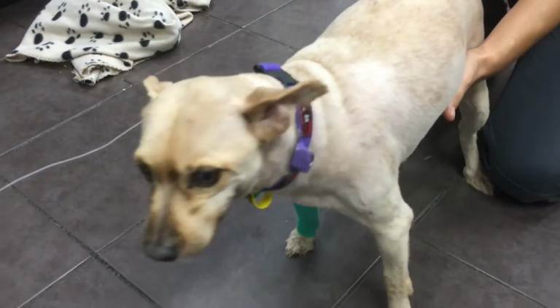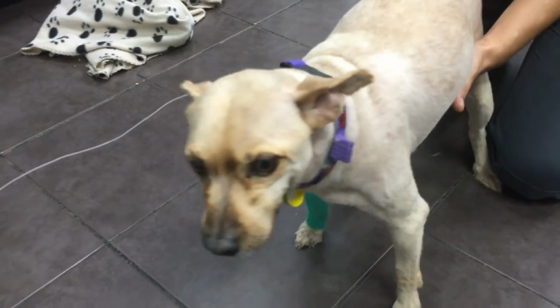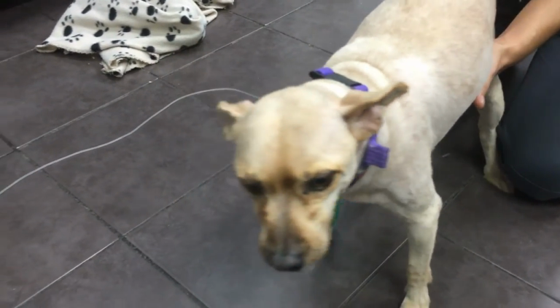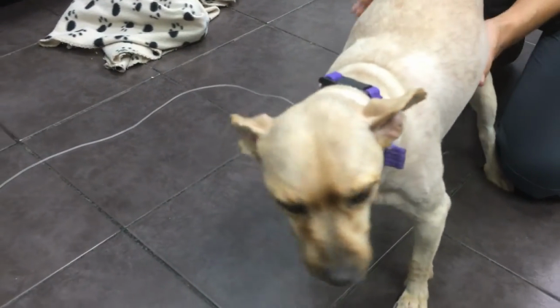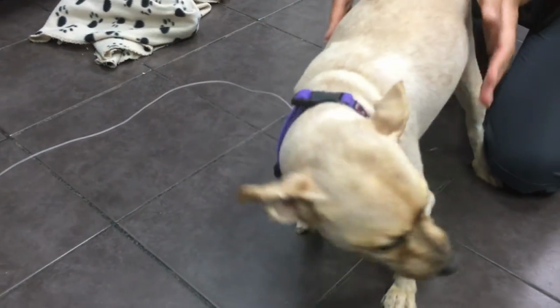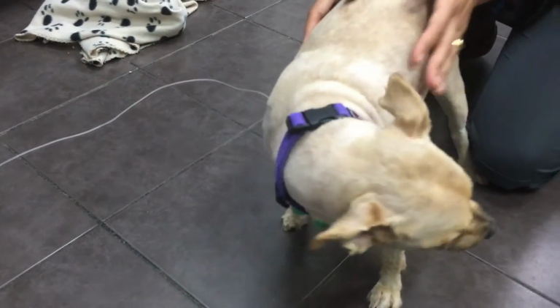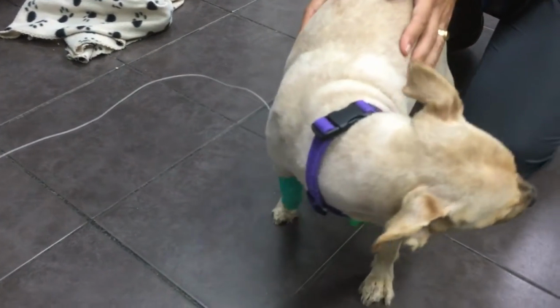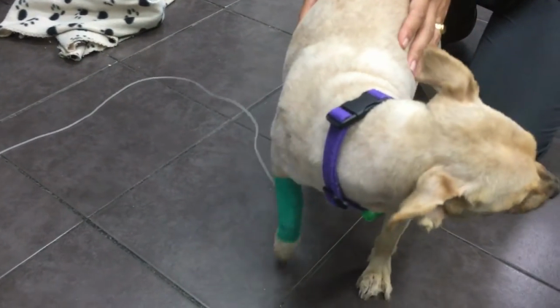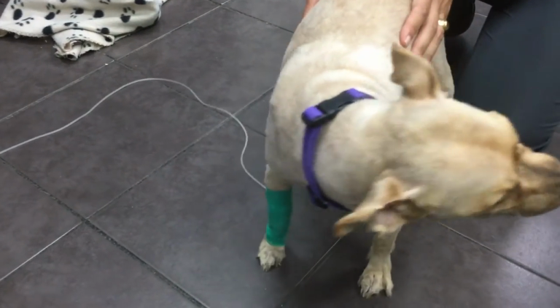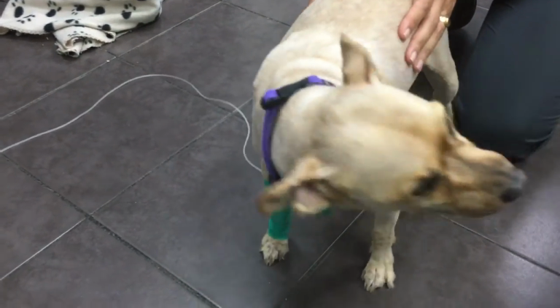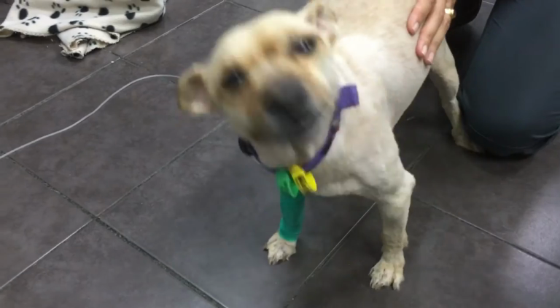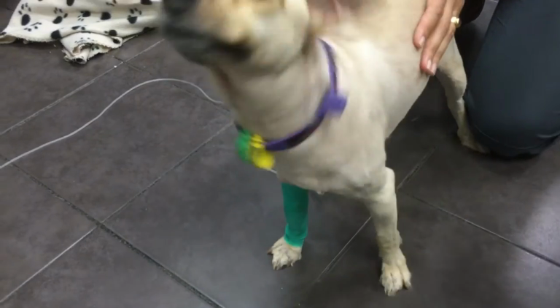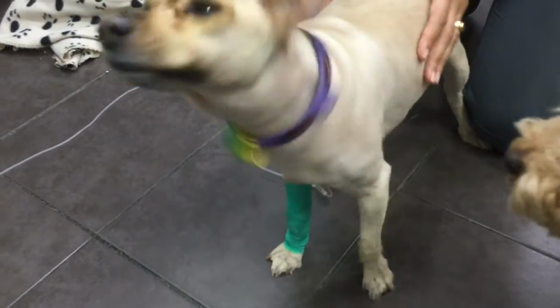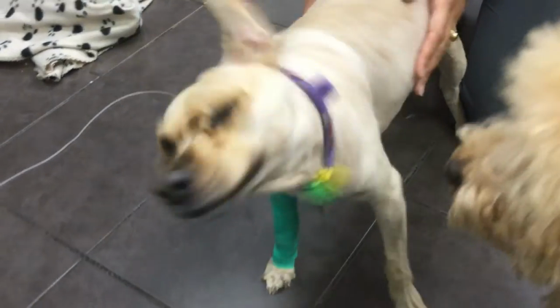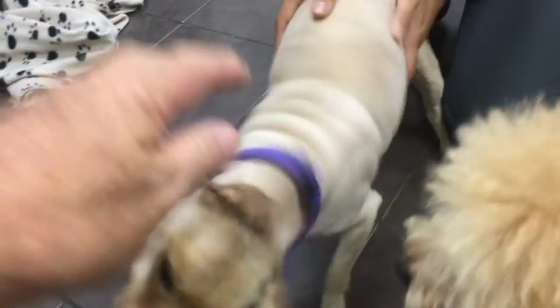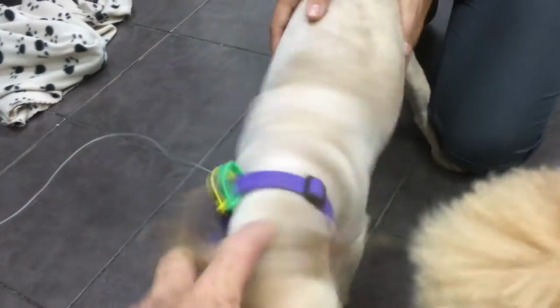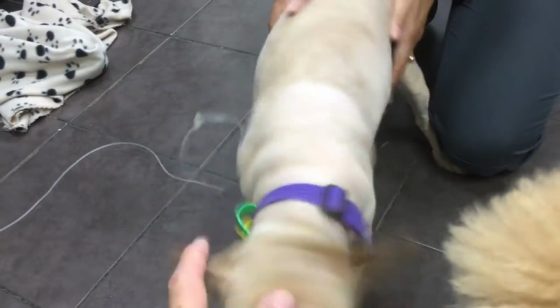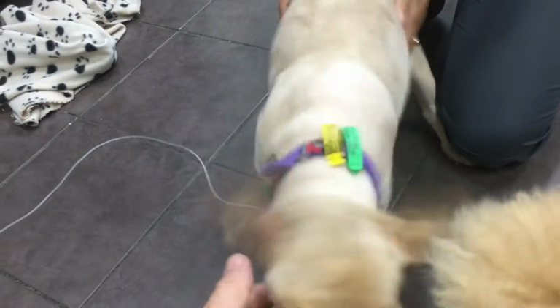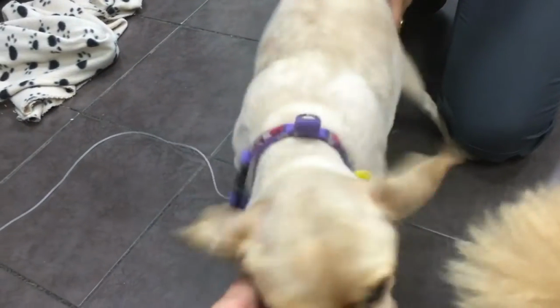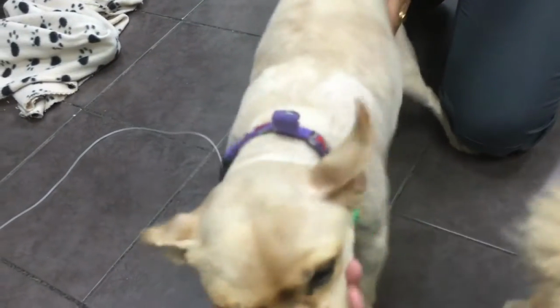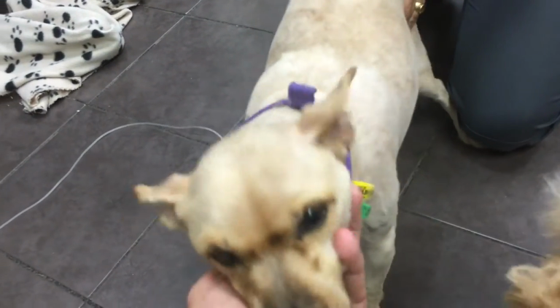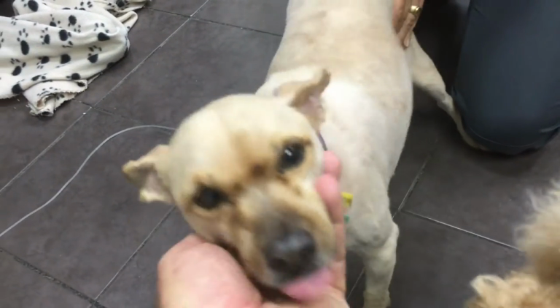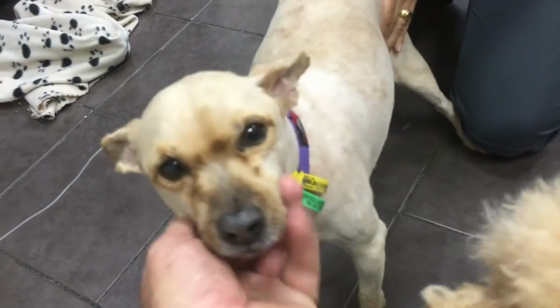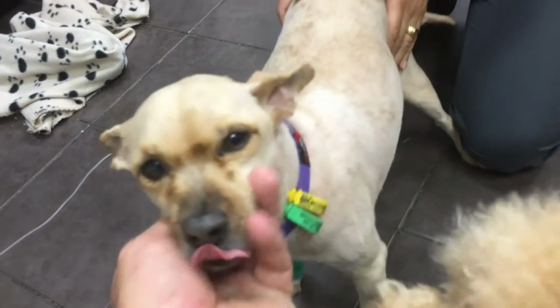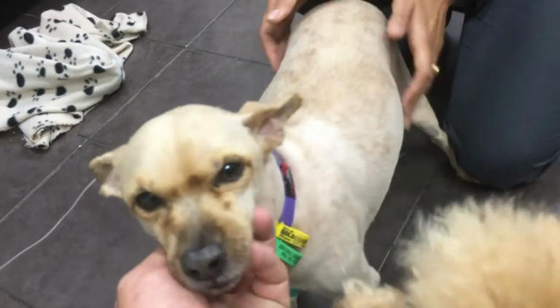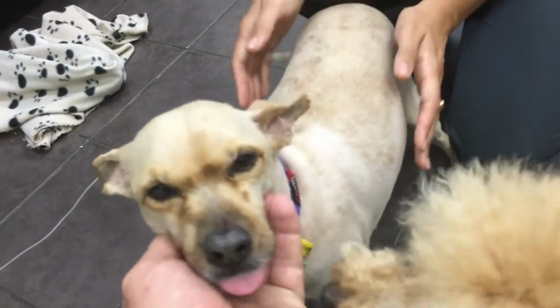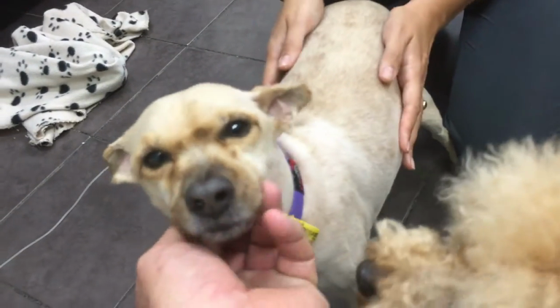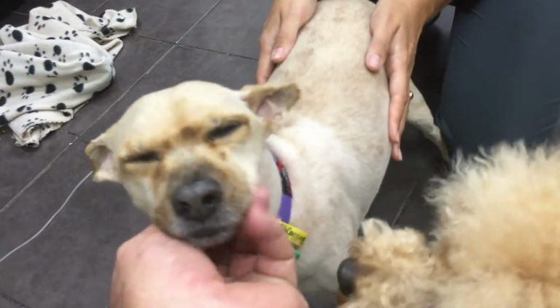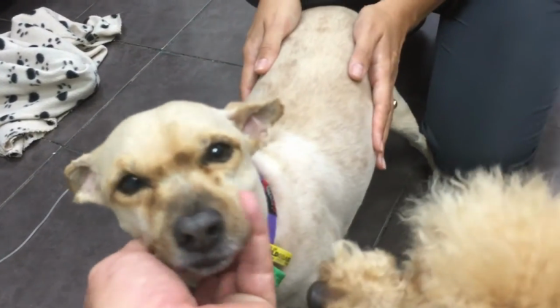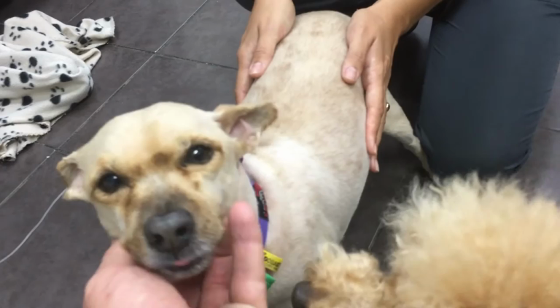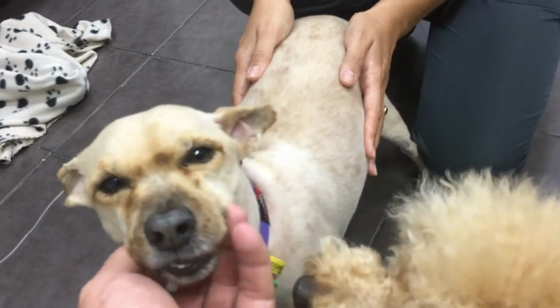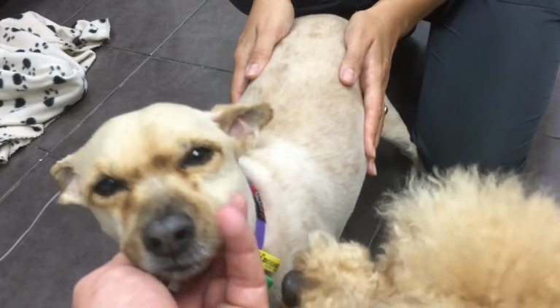Once Oscar's magnificent coat was shaved off, he looked like a very different dog, and in fact he was affectionately nicknamed a chihuahua.